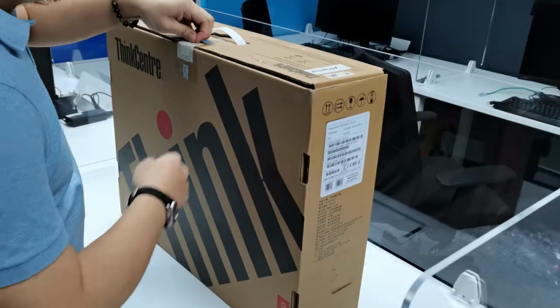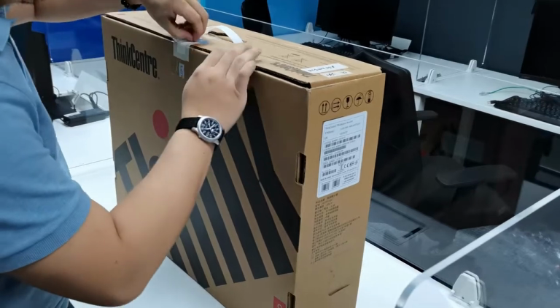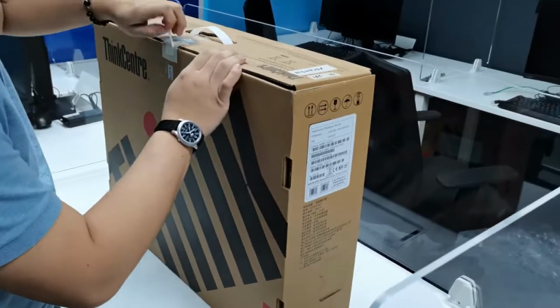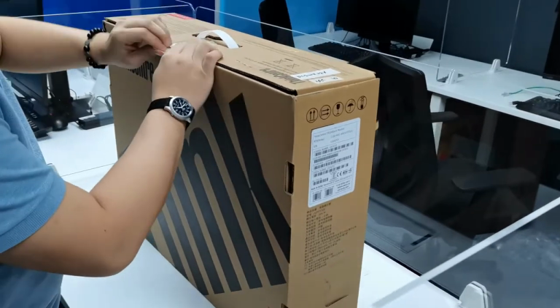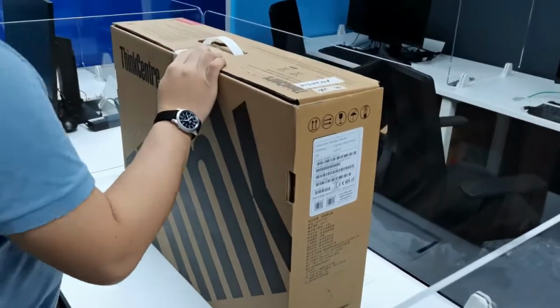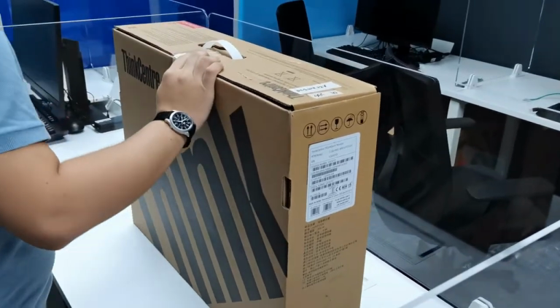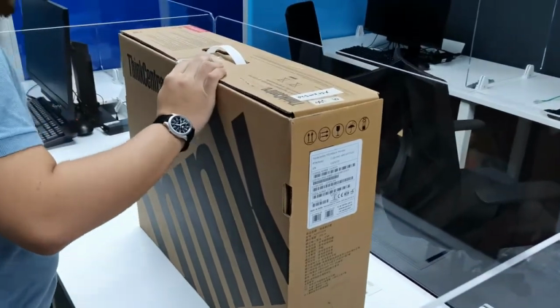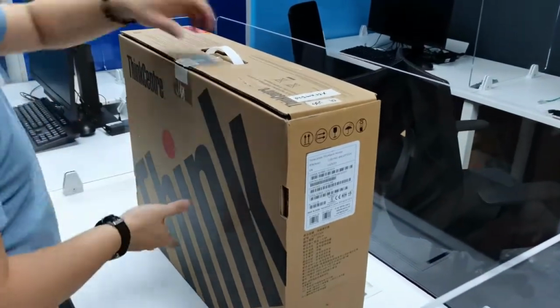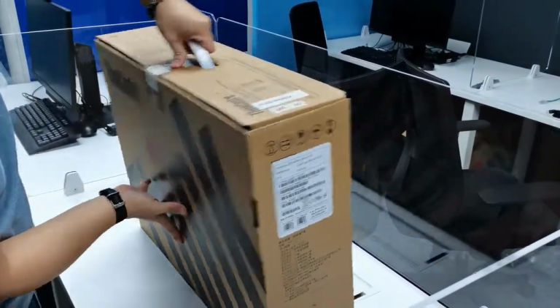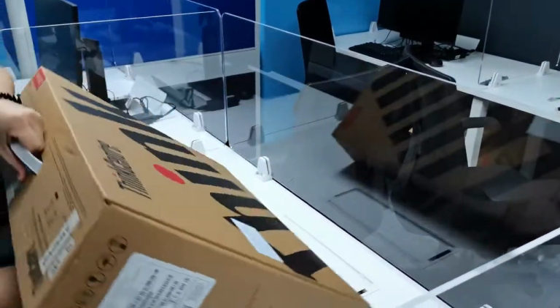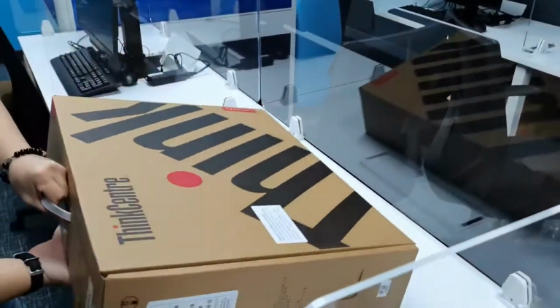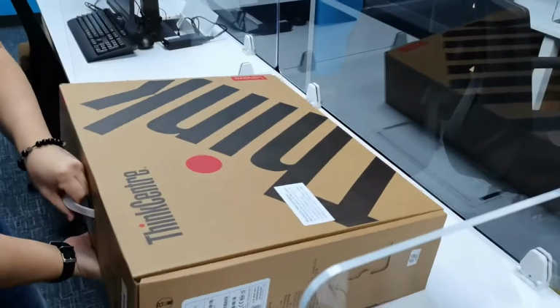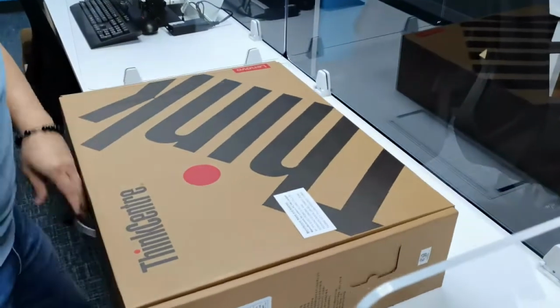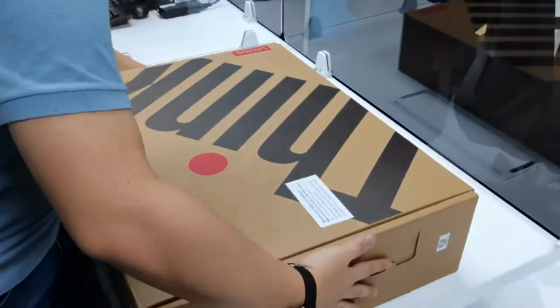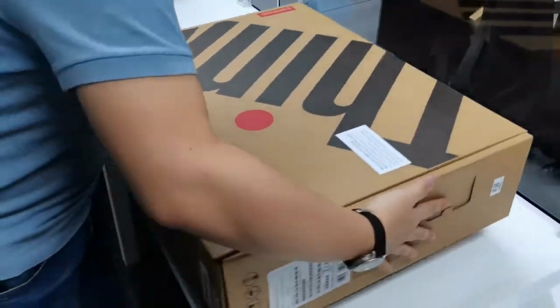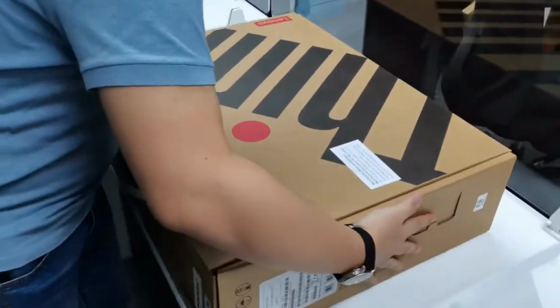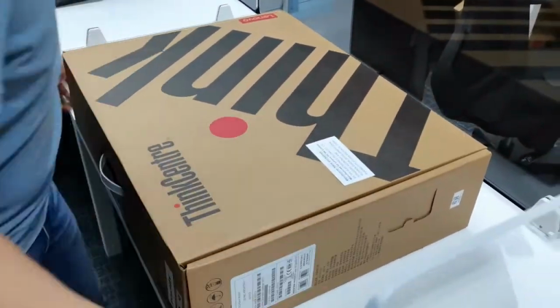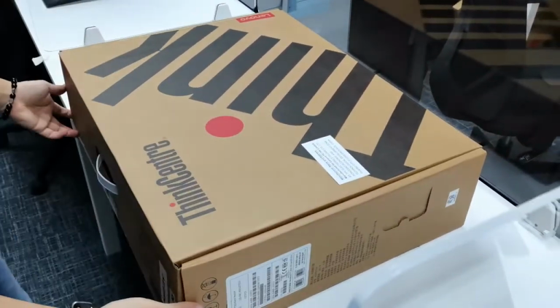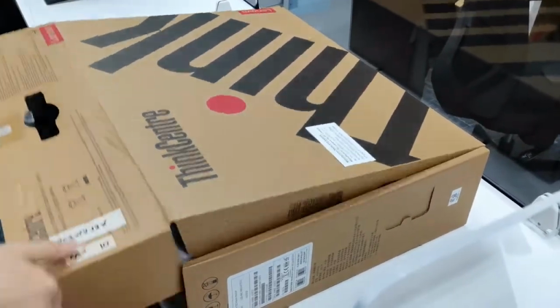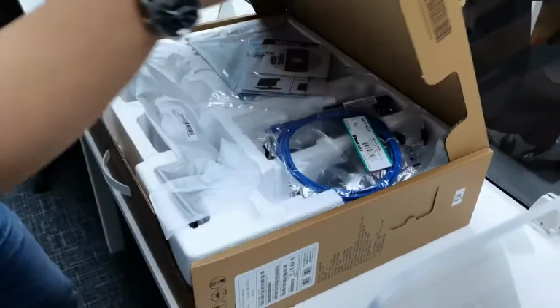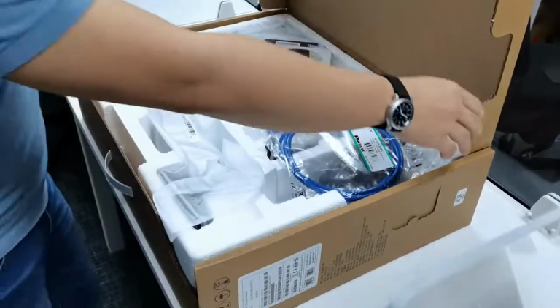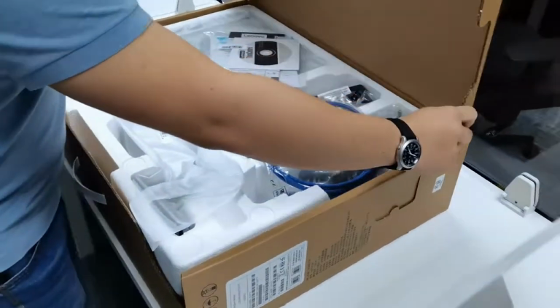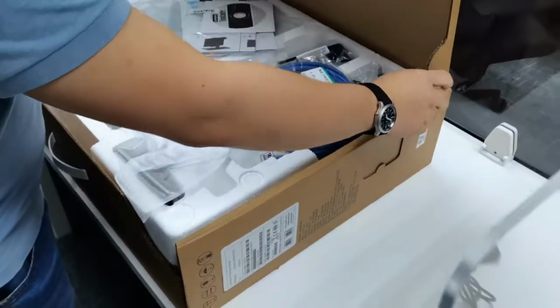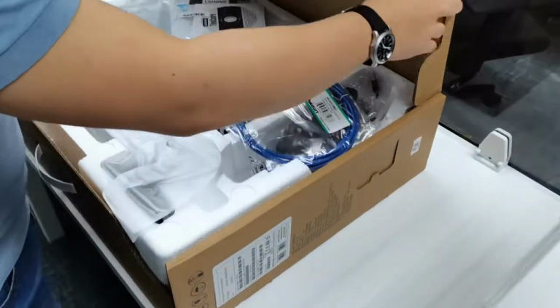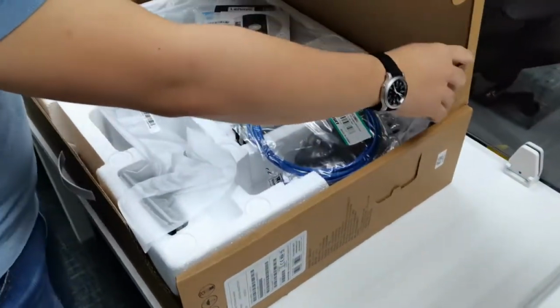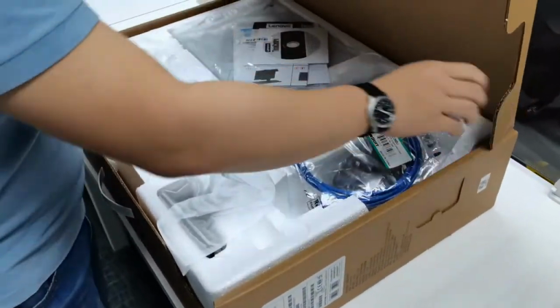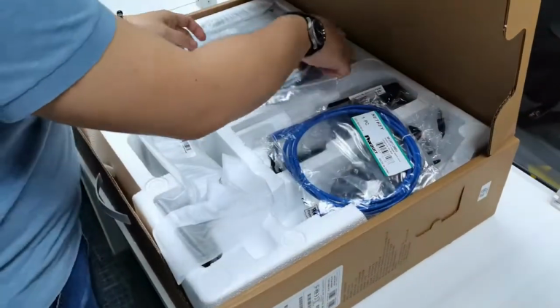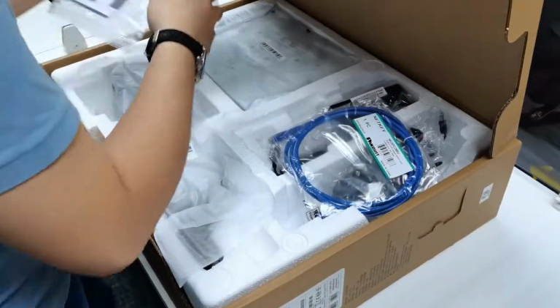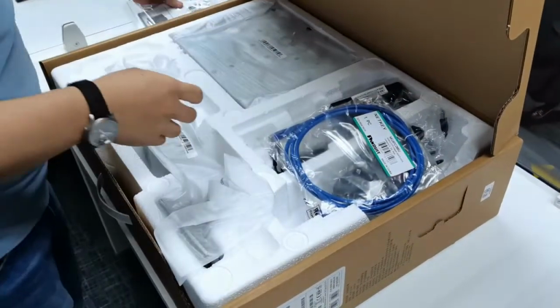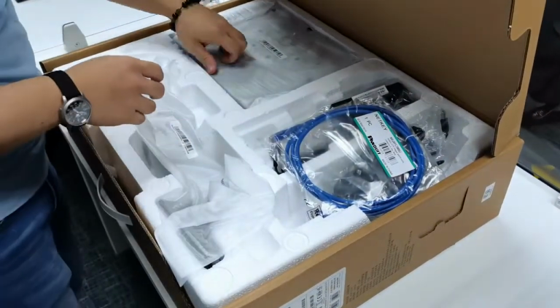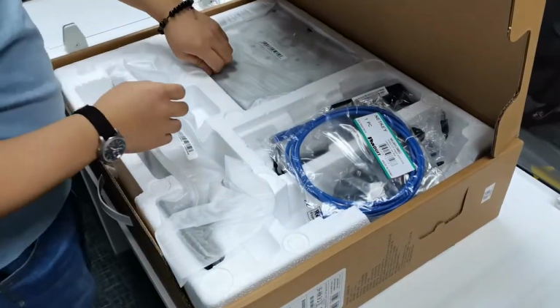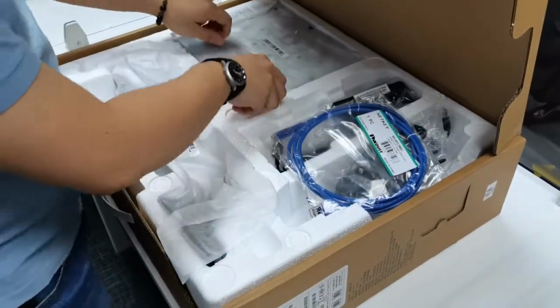In unboxing your PC set, lay the box flat on the table. Open the box. You can use the sides of the top cover as a stand to prevent the cover from closing.